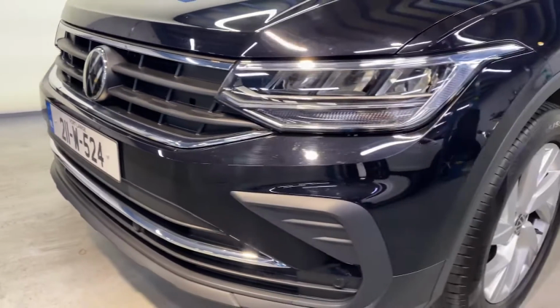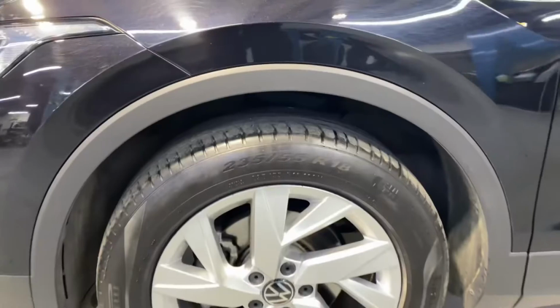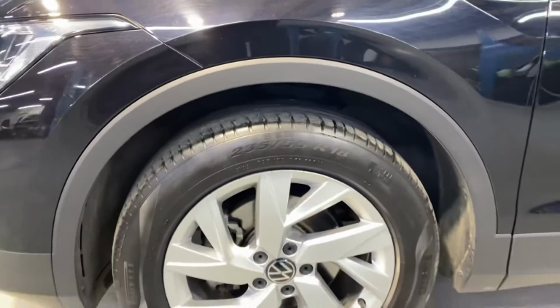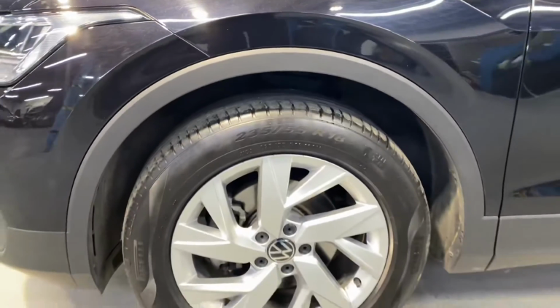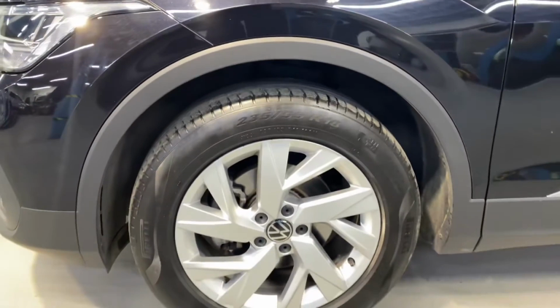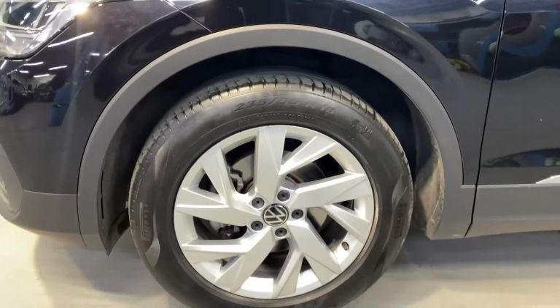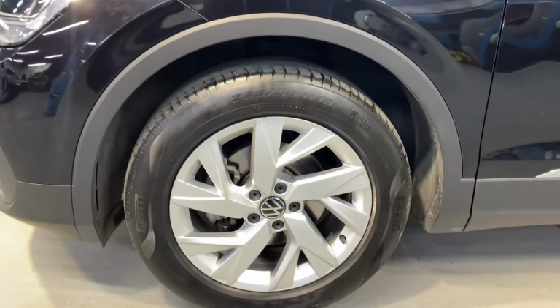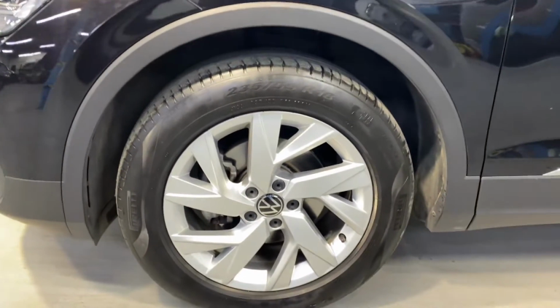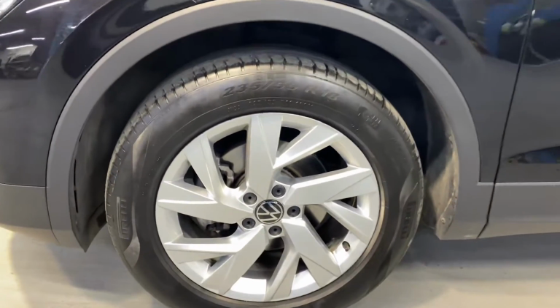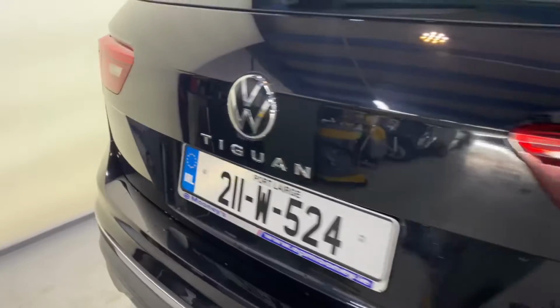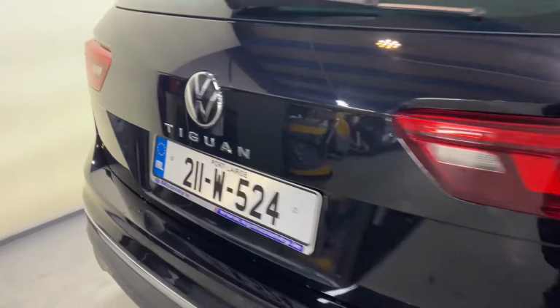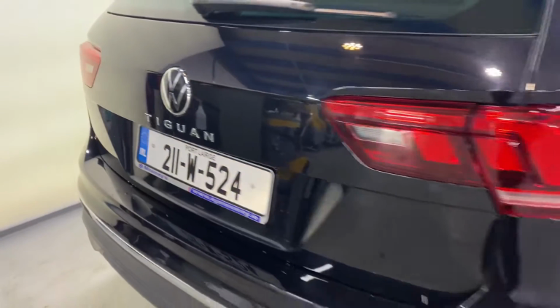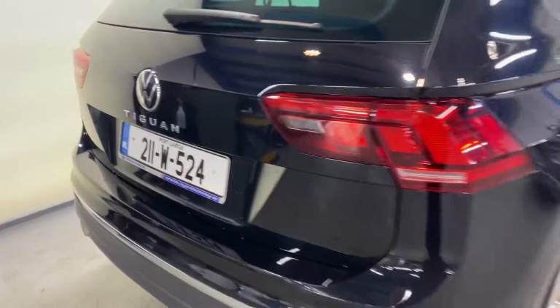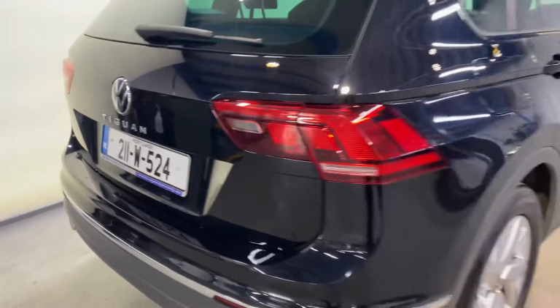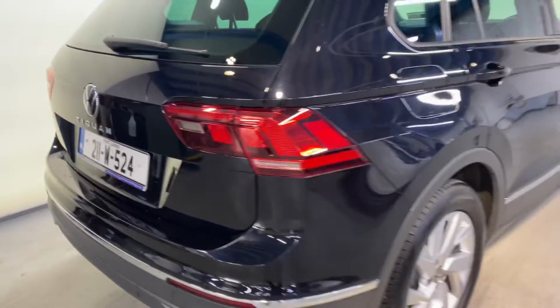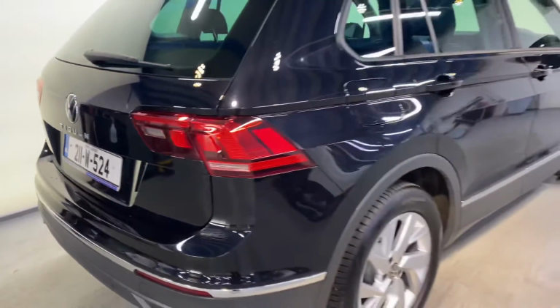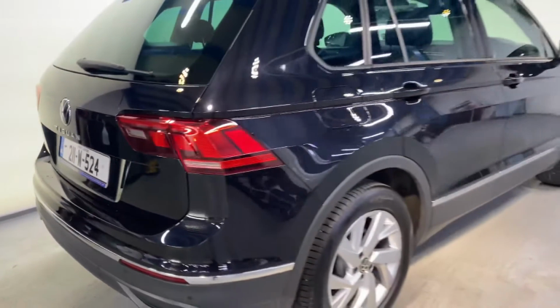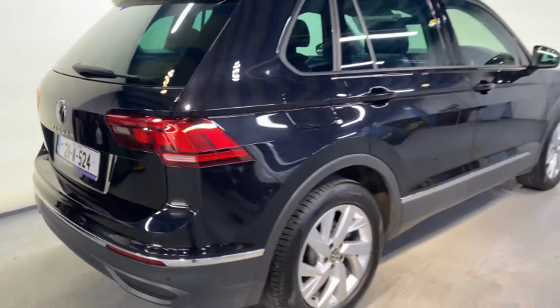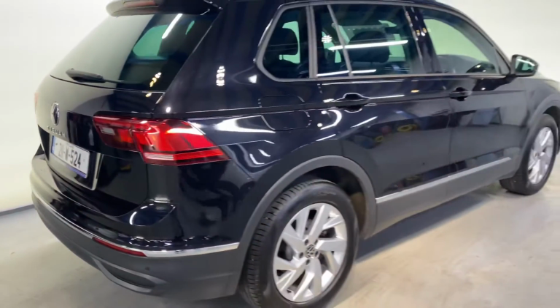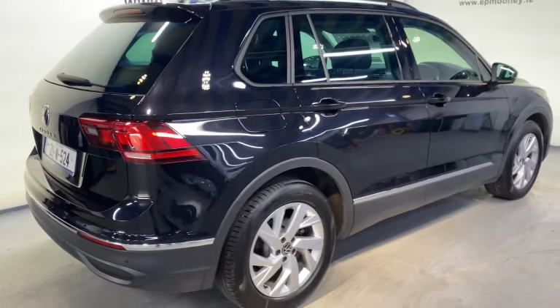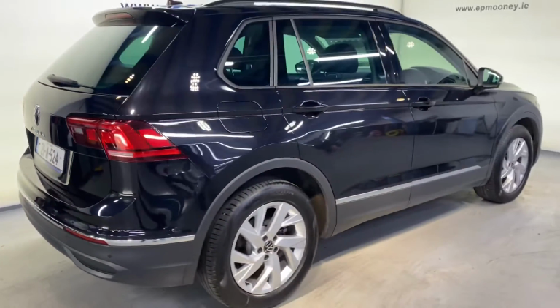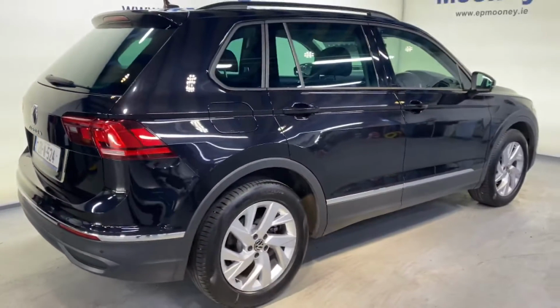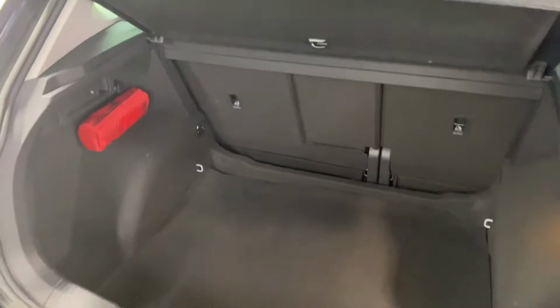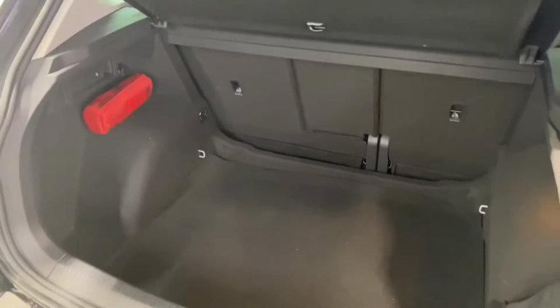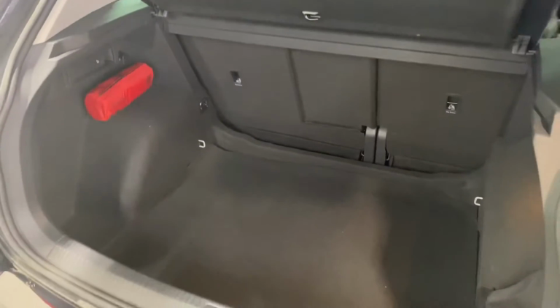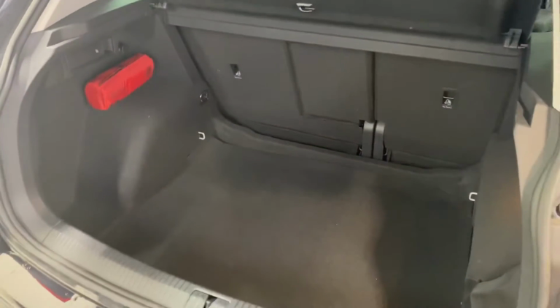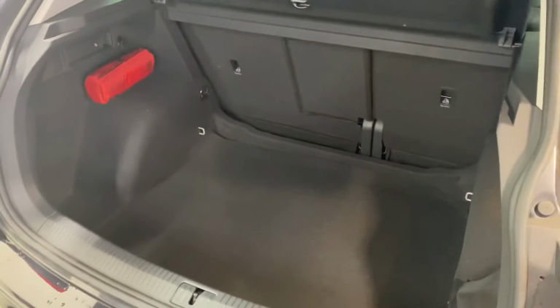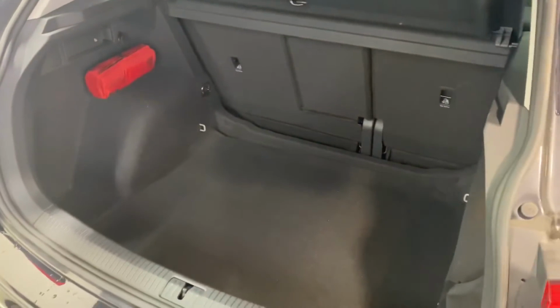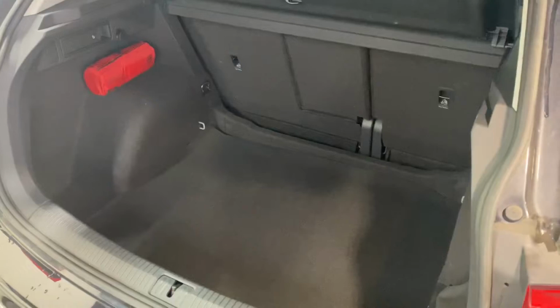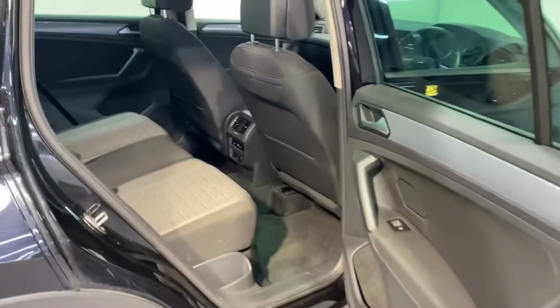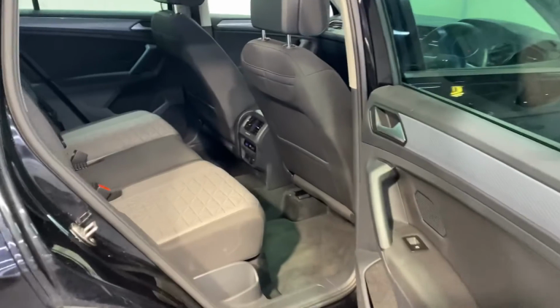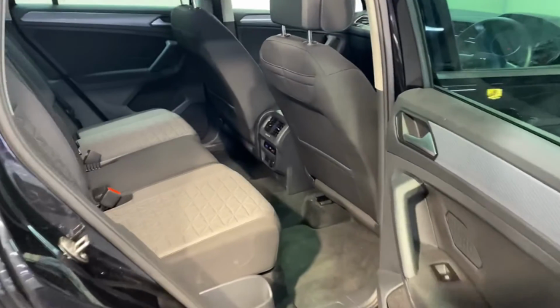It comes with front and rear parking sensors. You have those 18 inch alloy wheels and there is a big boot space as always in the Tiguan, with plenty of legroom in the back for adults.